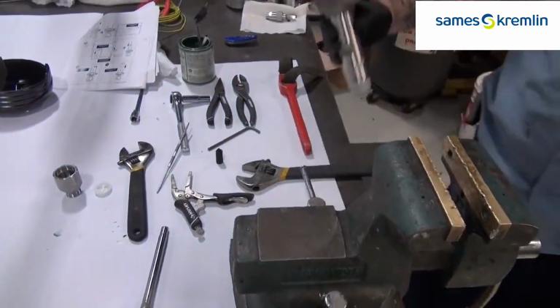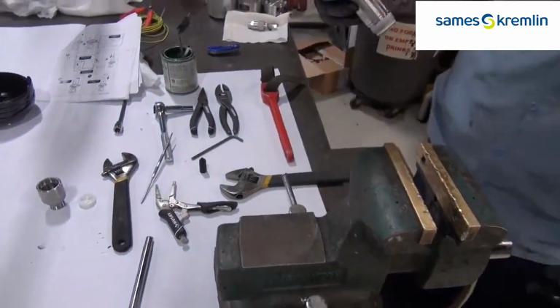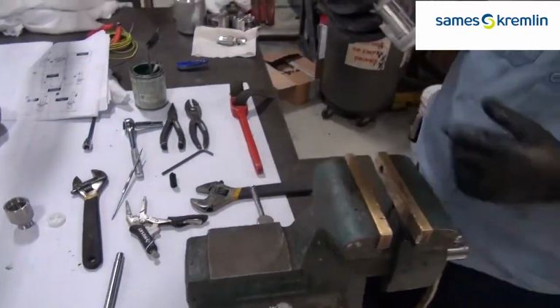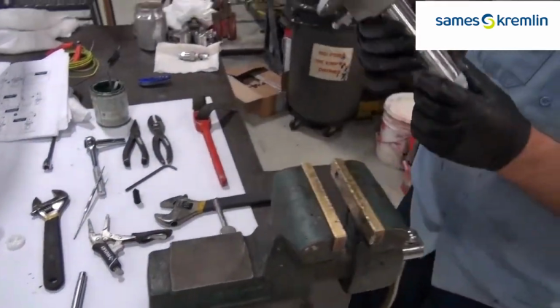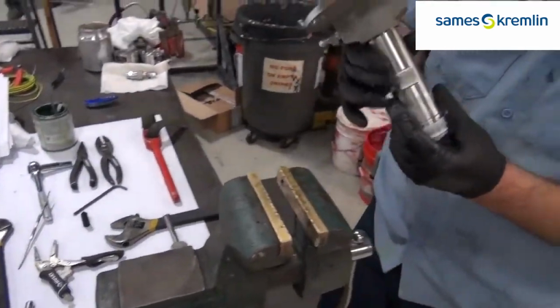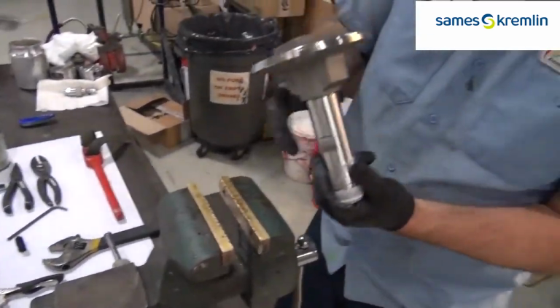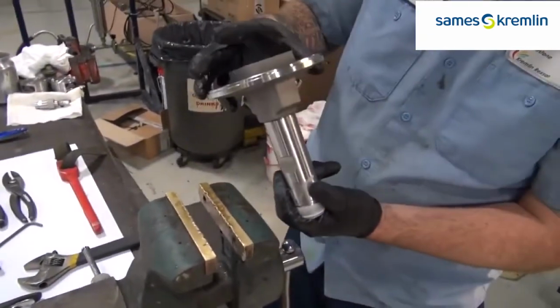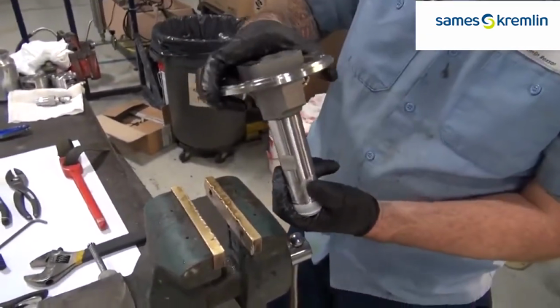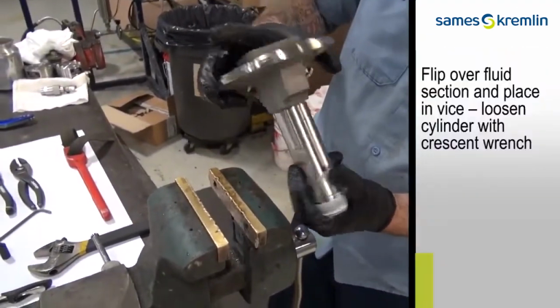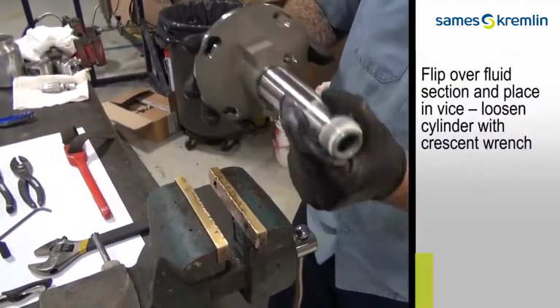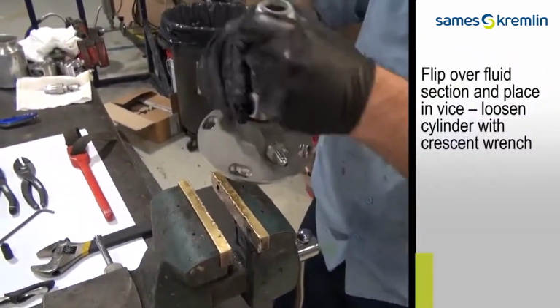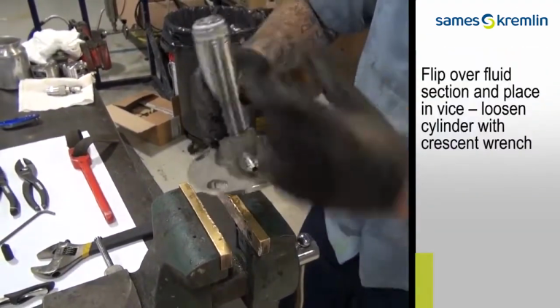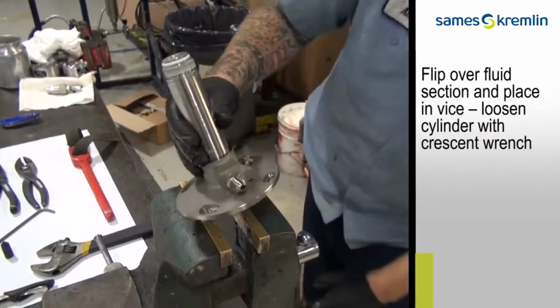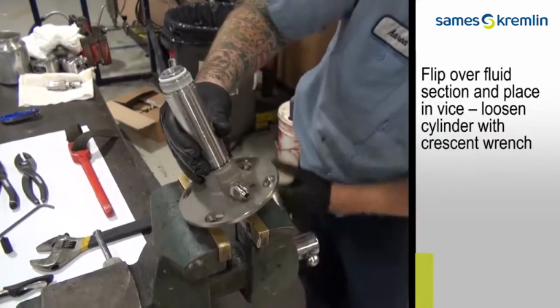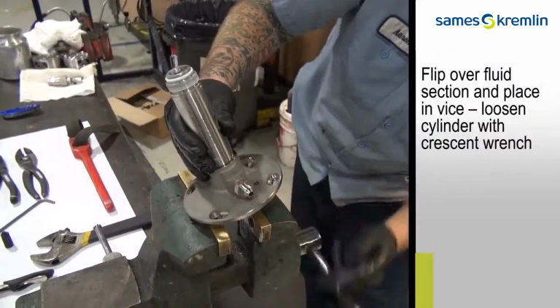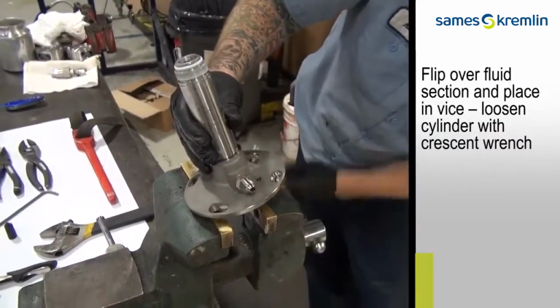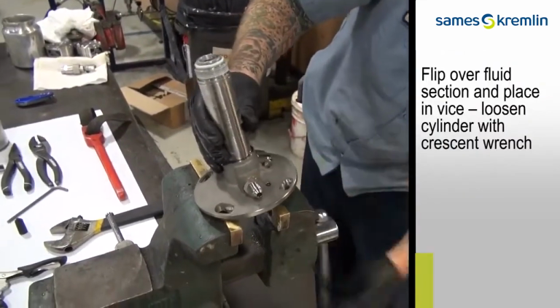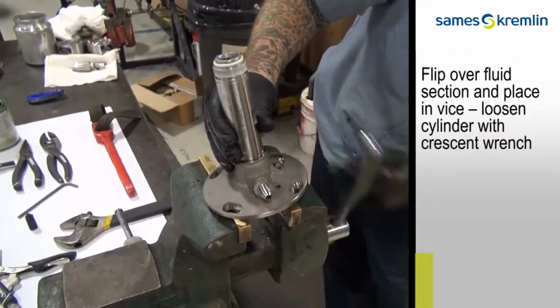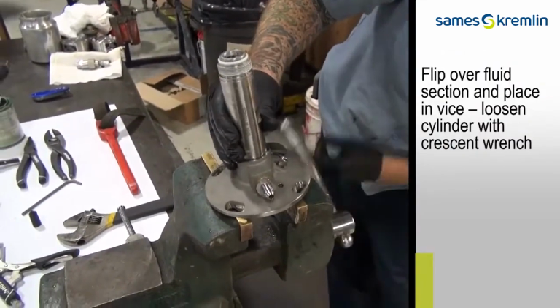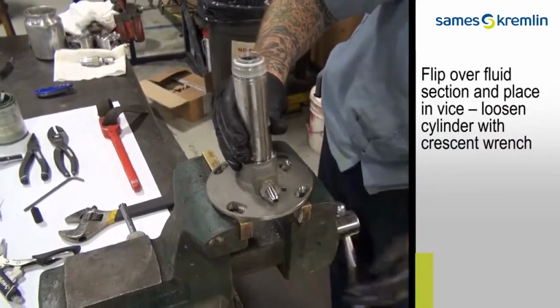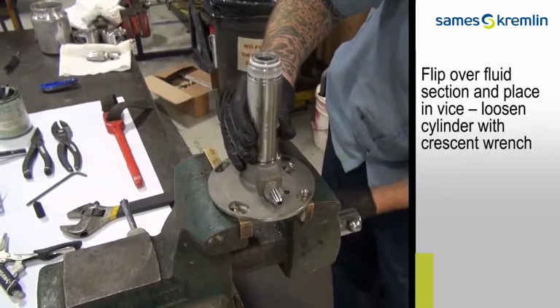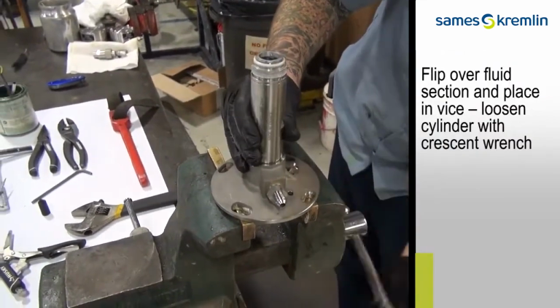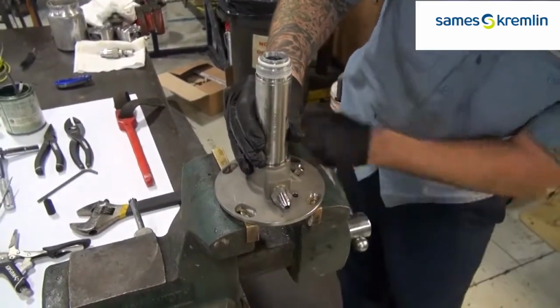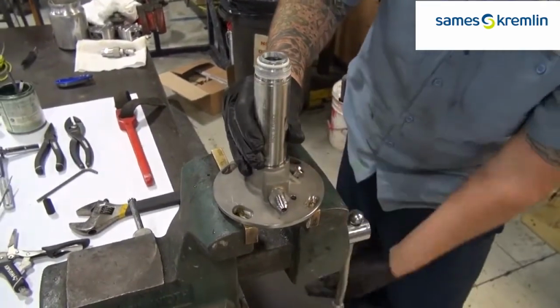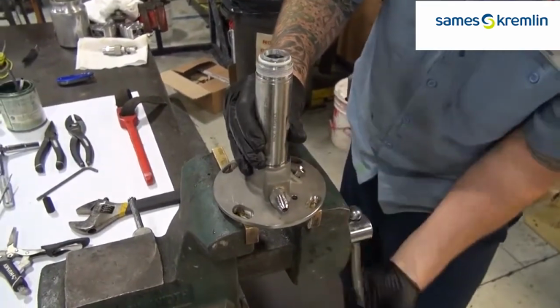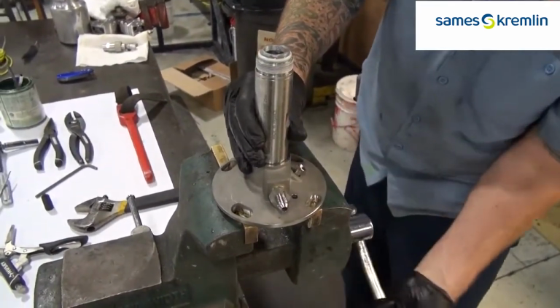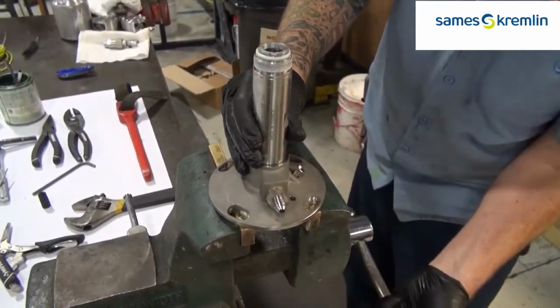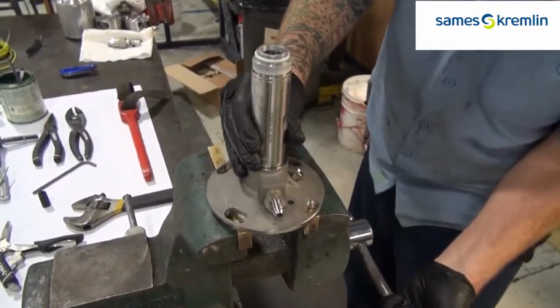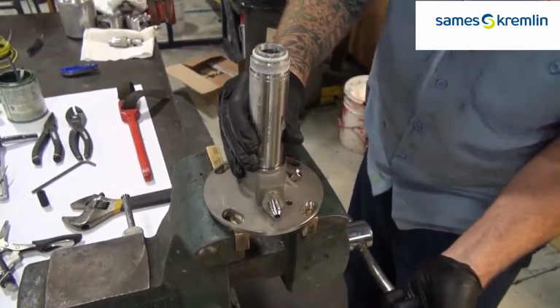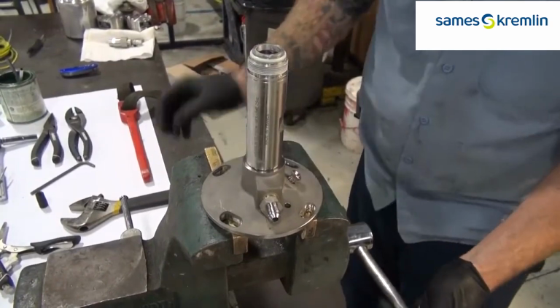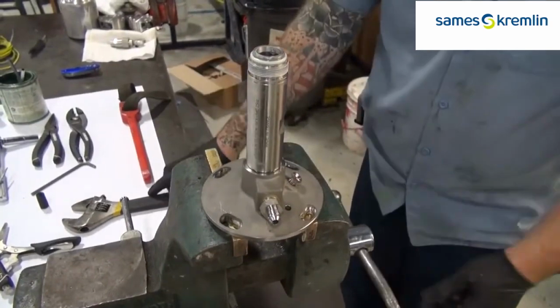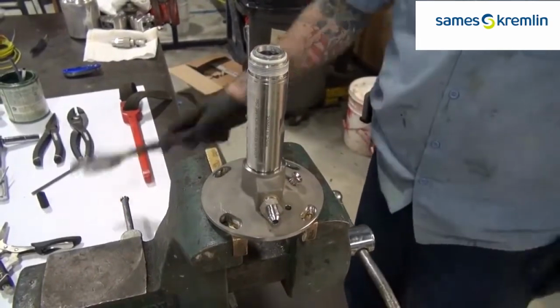Using the vise again, you can flip the fluid section over and put the top in the vise. Again, using a crescent wrench, you can remove the fluid section cylinder.